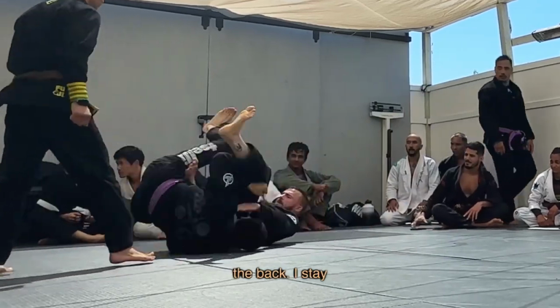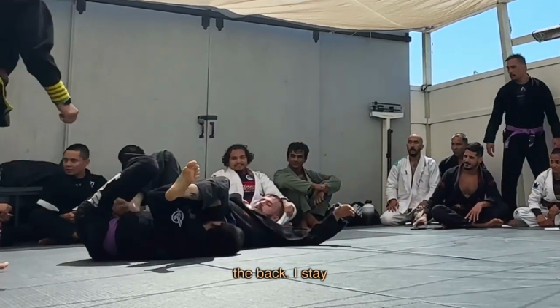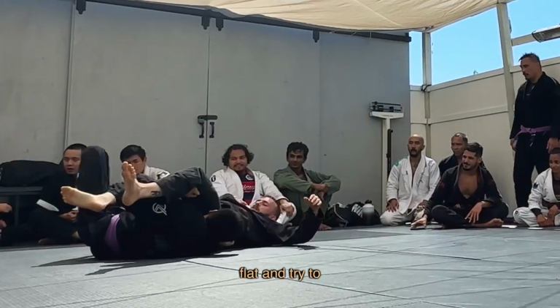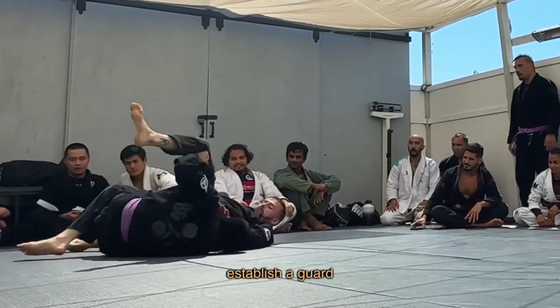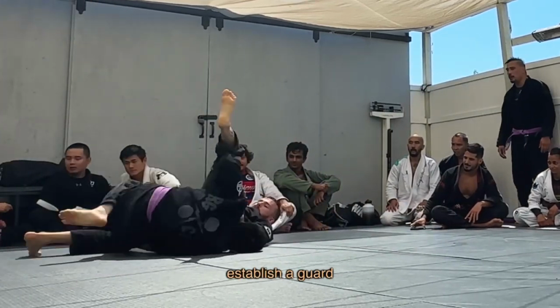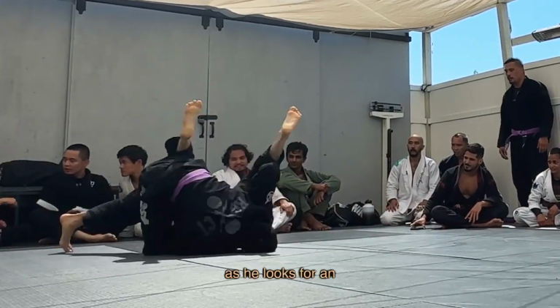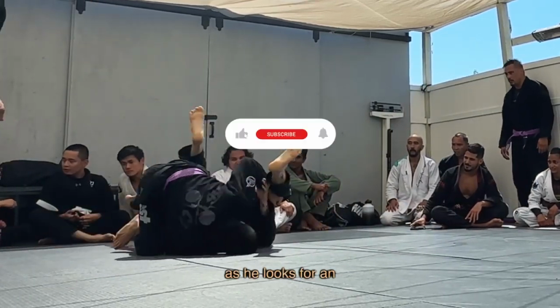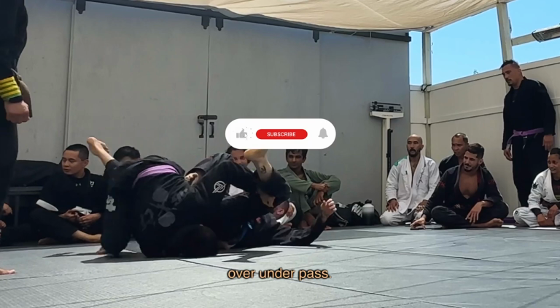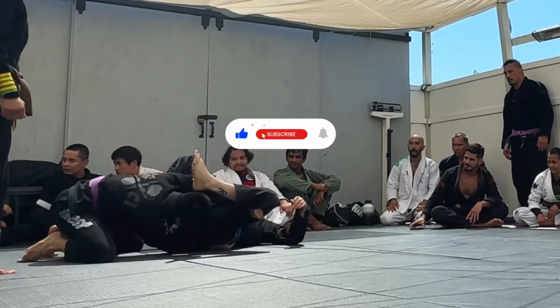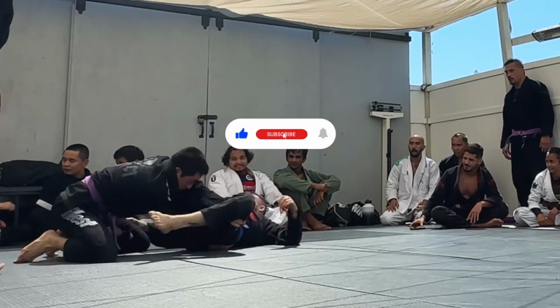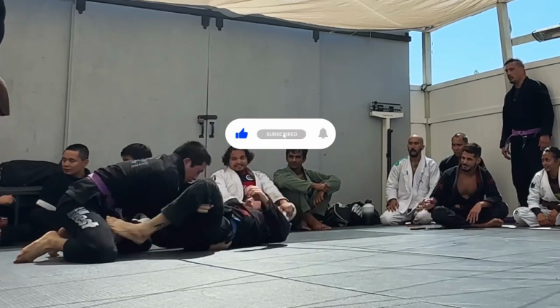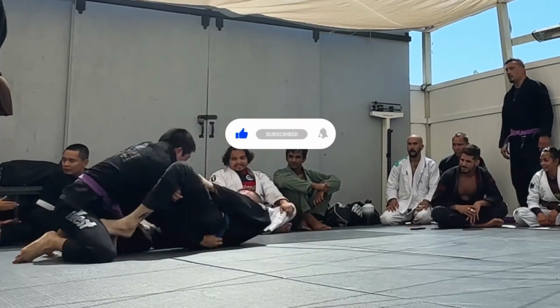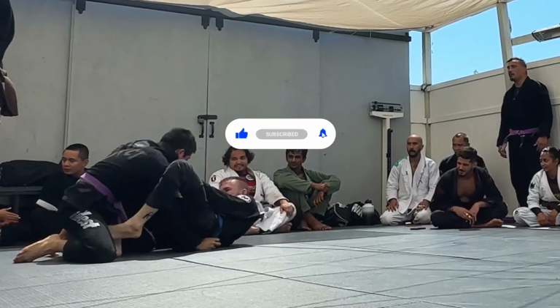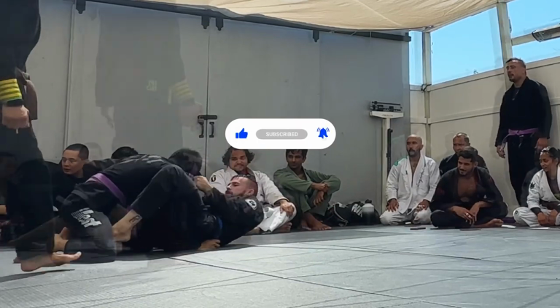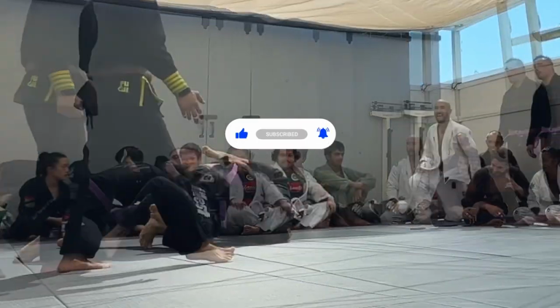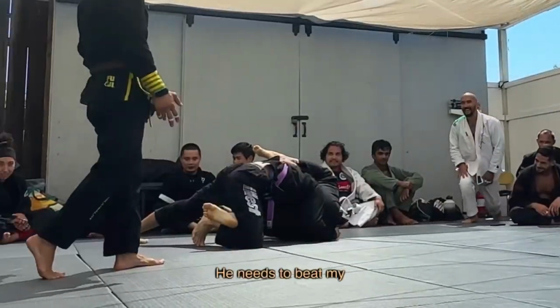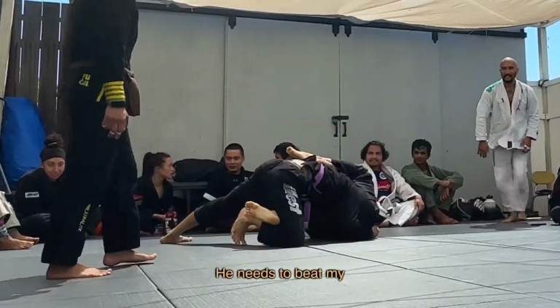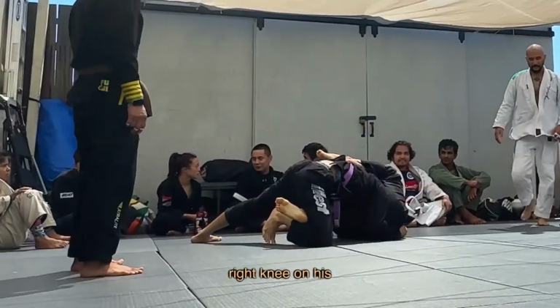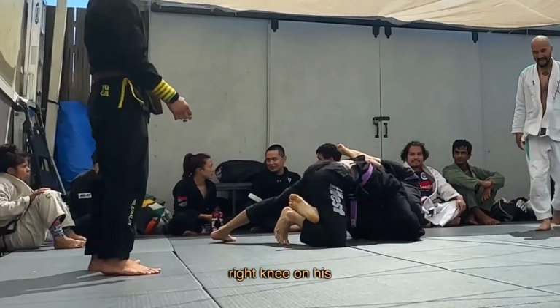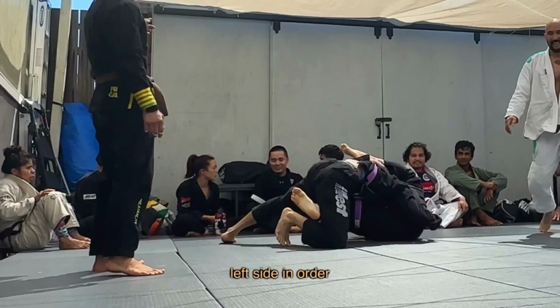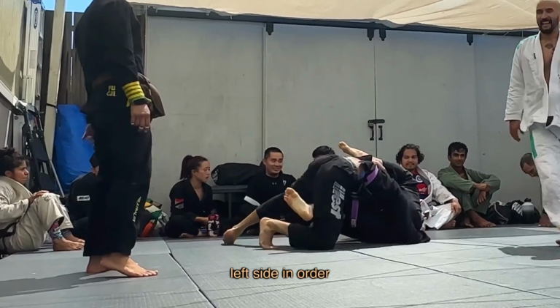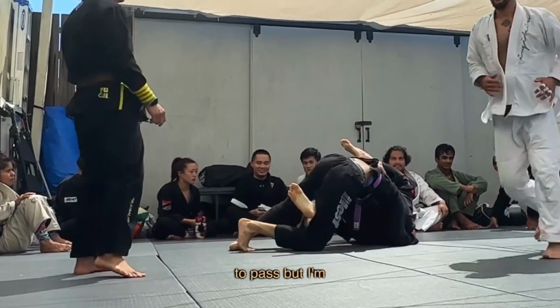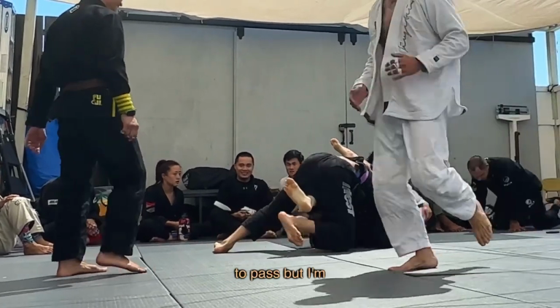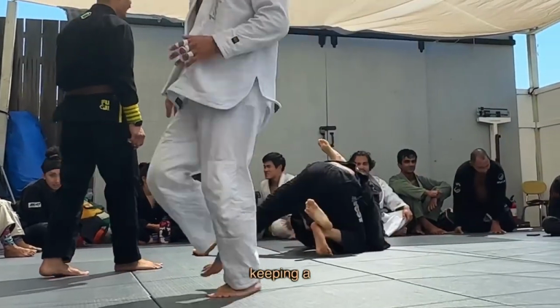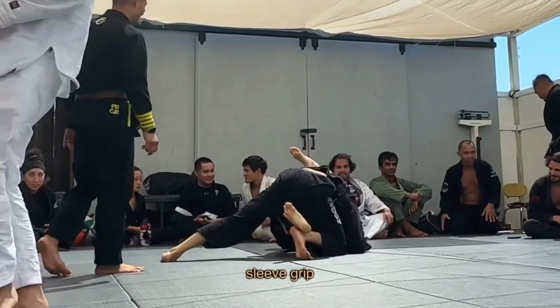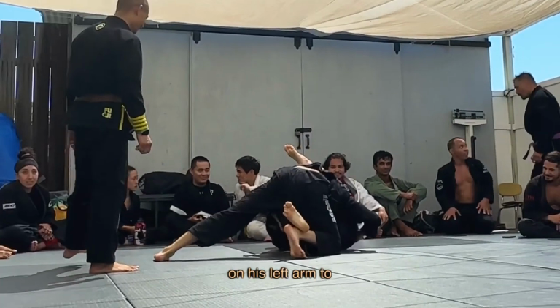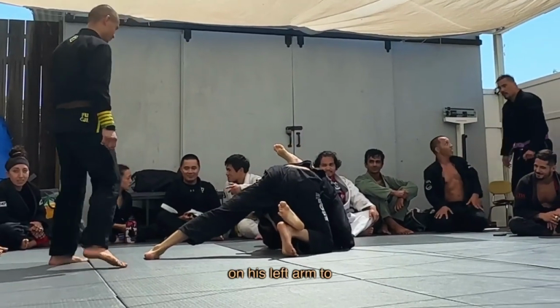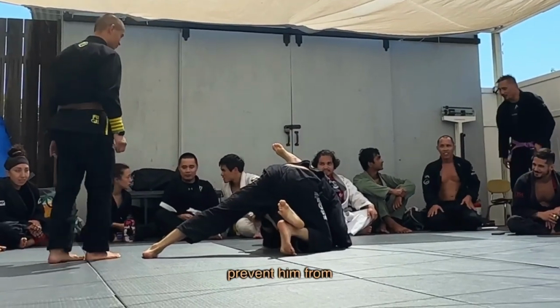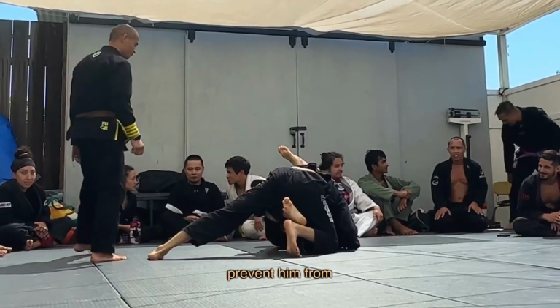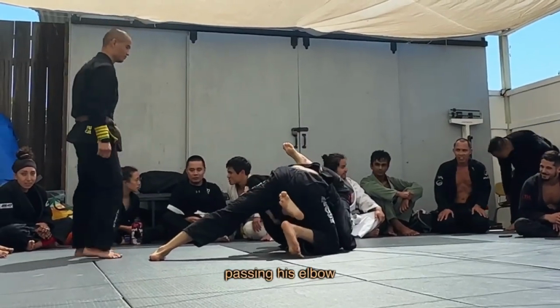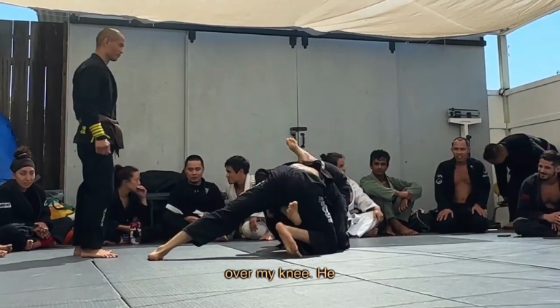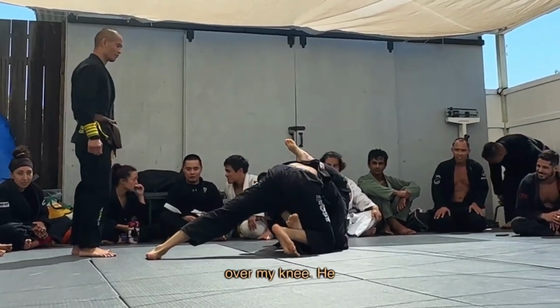I stay flat and try to establish a guard as he looks for an over-under pass. He needs to beat my right knee on his left side in order to pass, but I'm keeping a sleeve grip on his left arm to prevent him from passing his elbow over my knee.